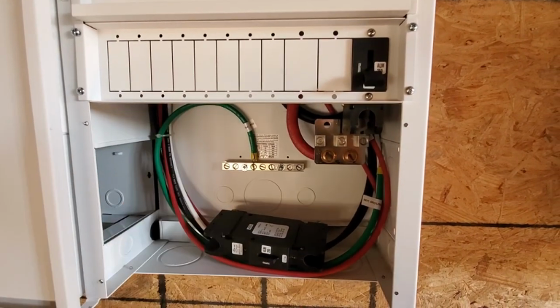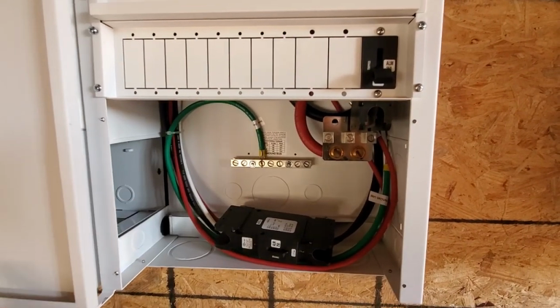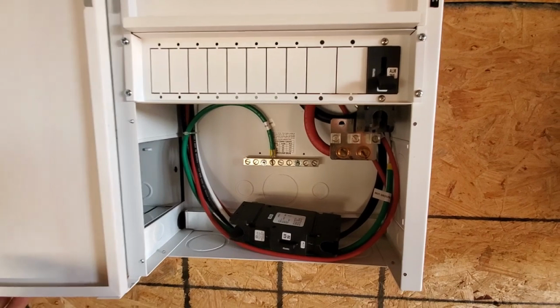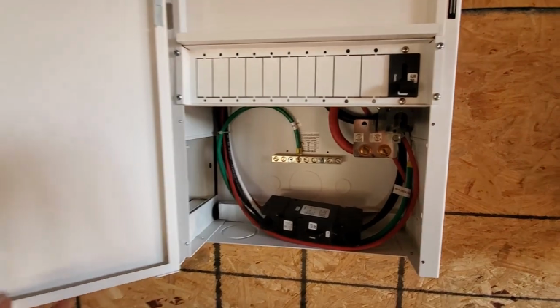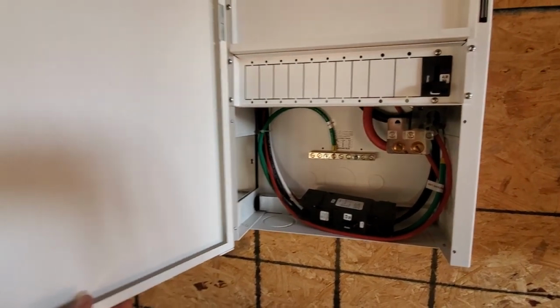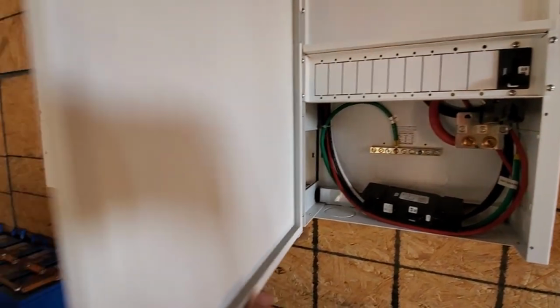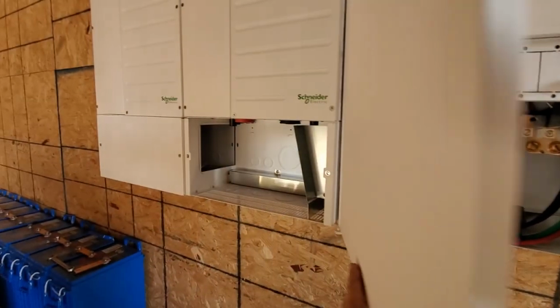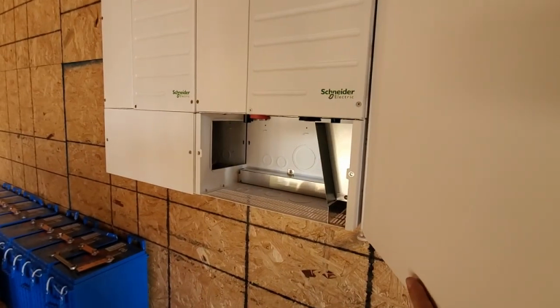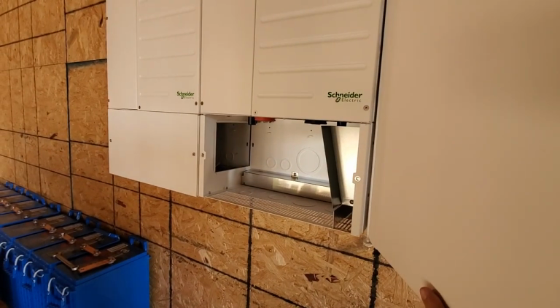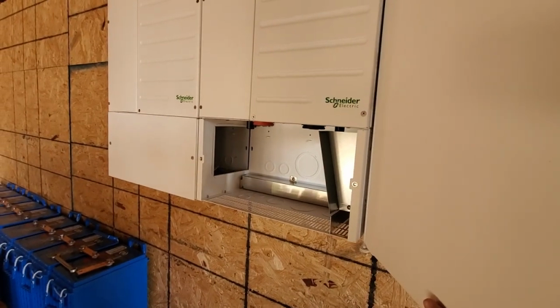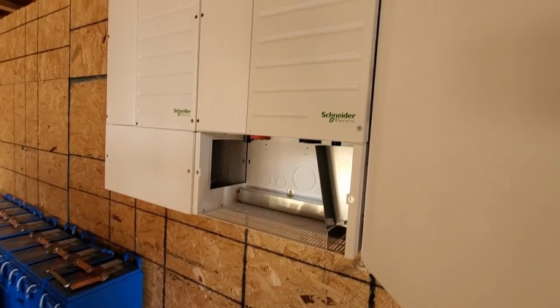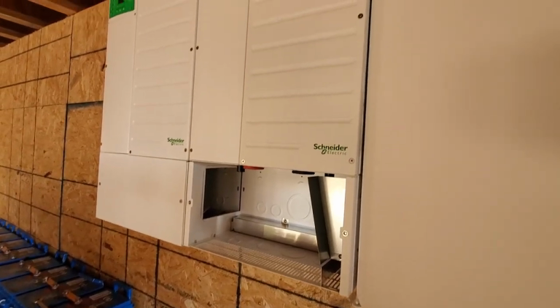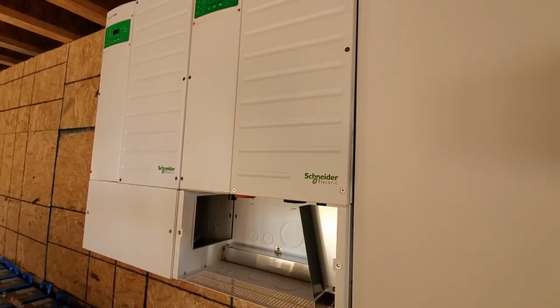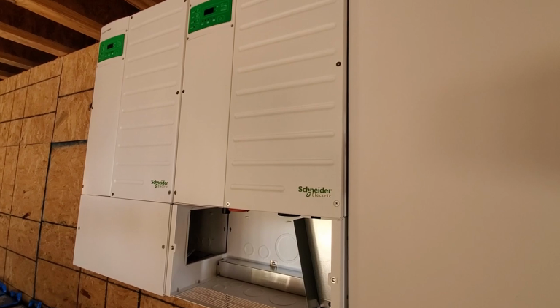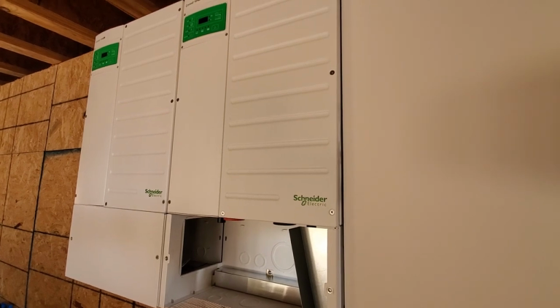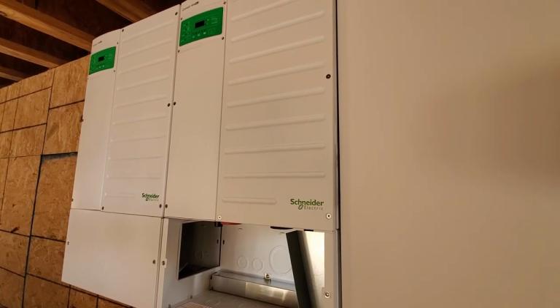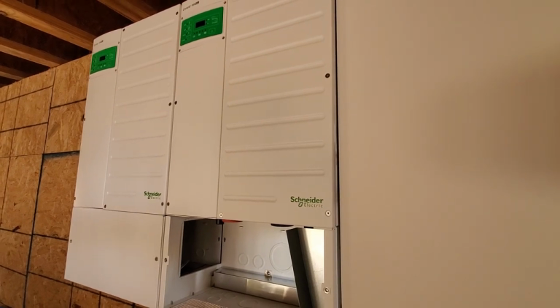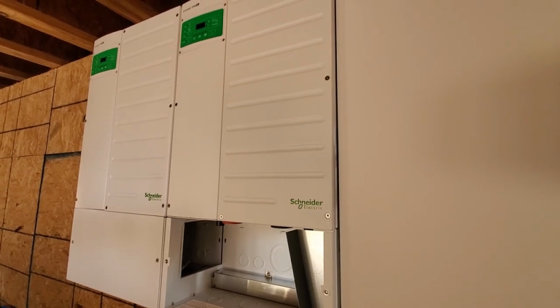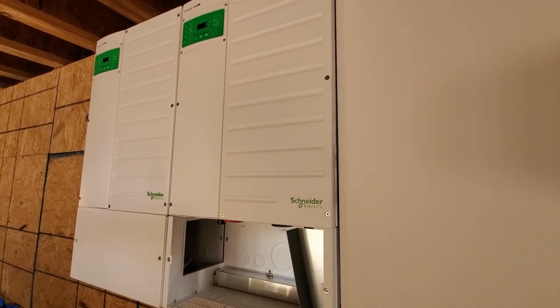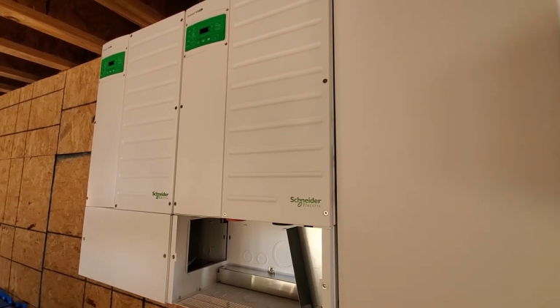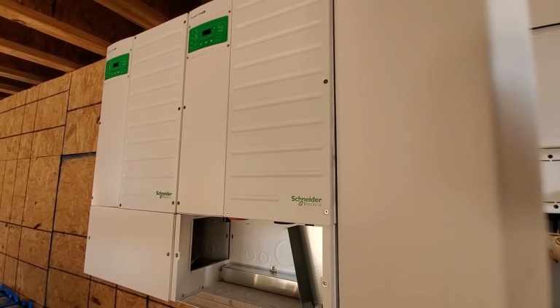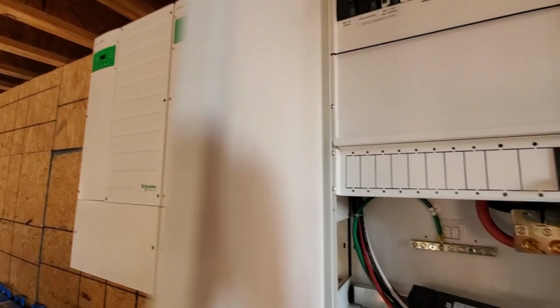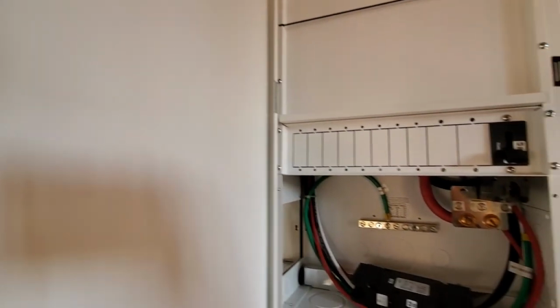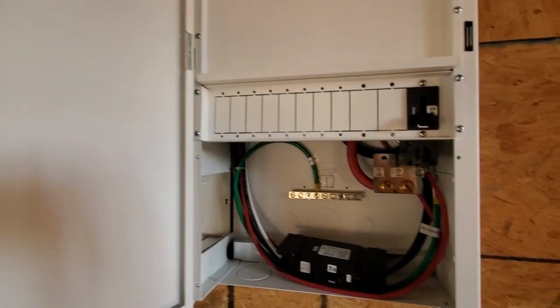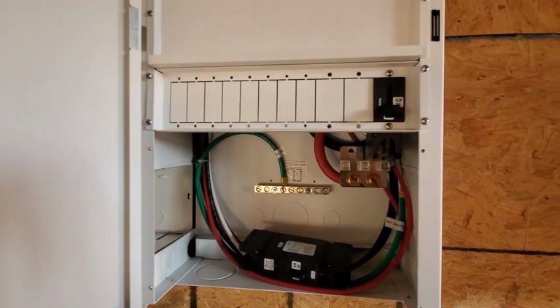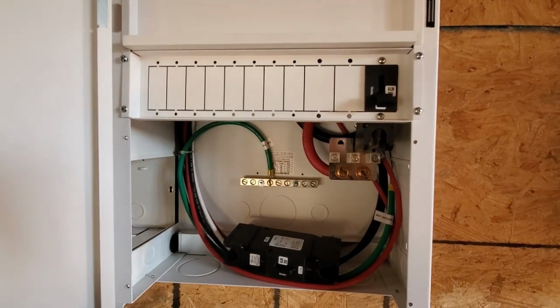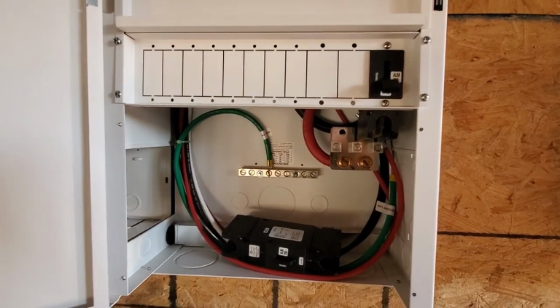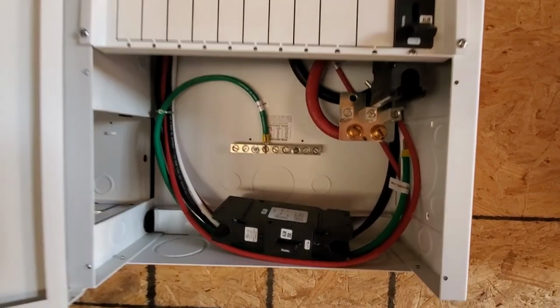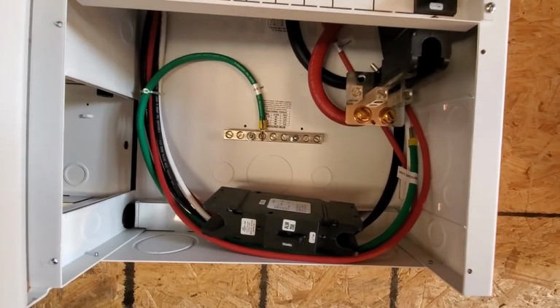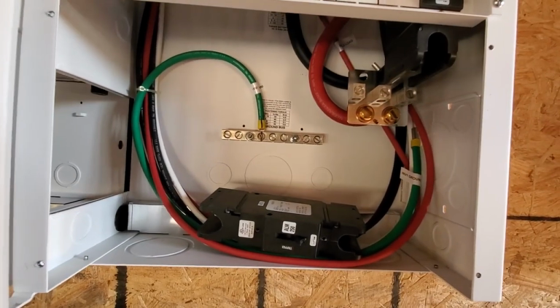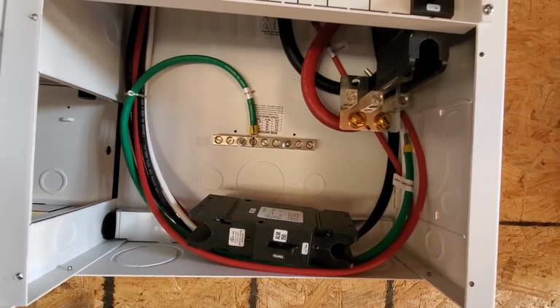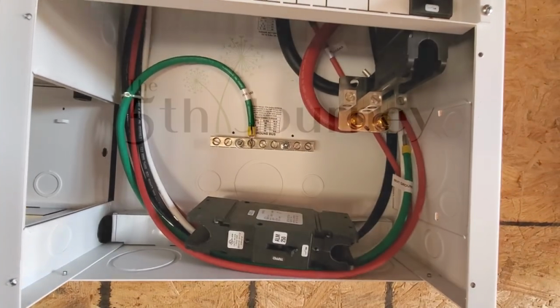The next part I need to do — waiting for my wiring schematic — would be to learn how to hook up these inverters. One of these is a master and one of them is a slave, I believe, is how those two inverters work. So I'm hoping I'll get those details here in the mail or in the email today.